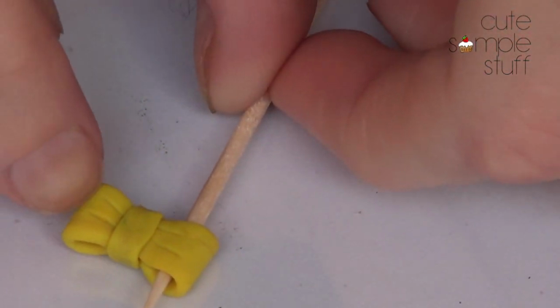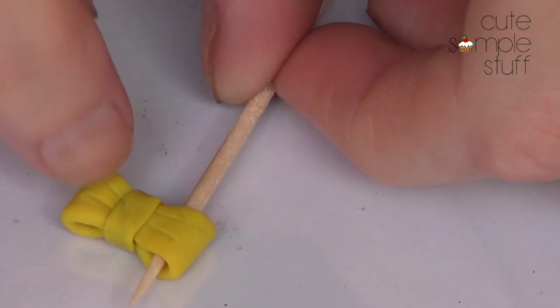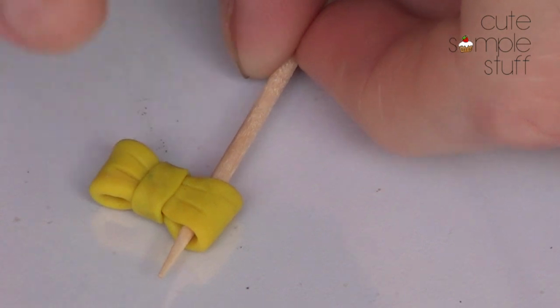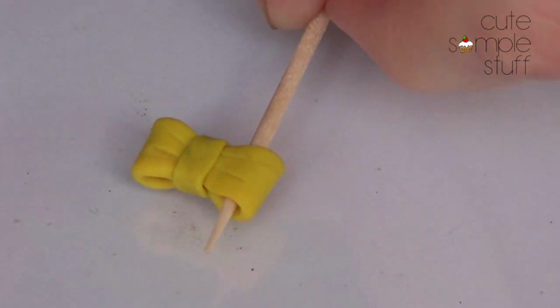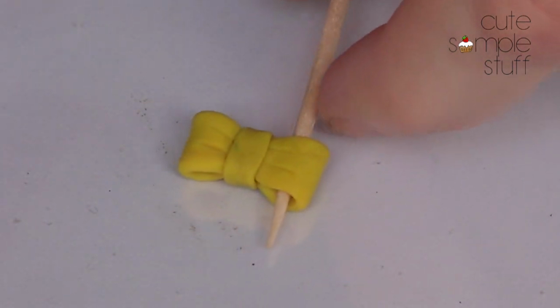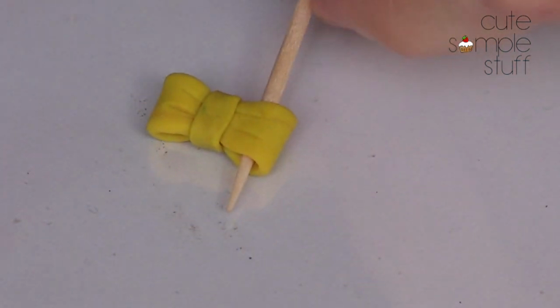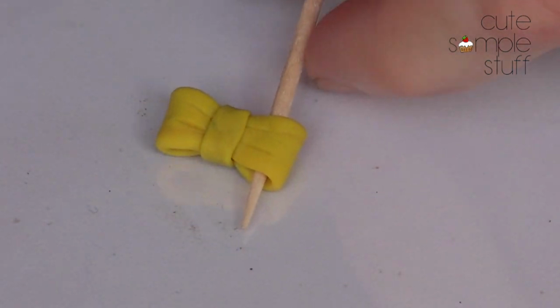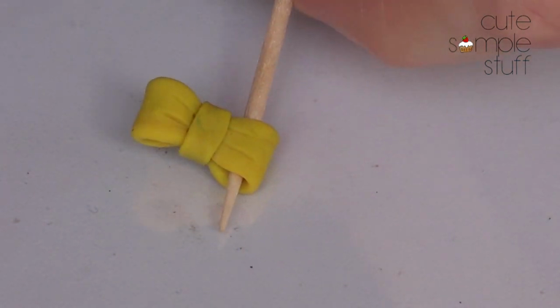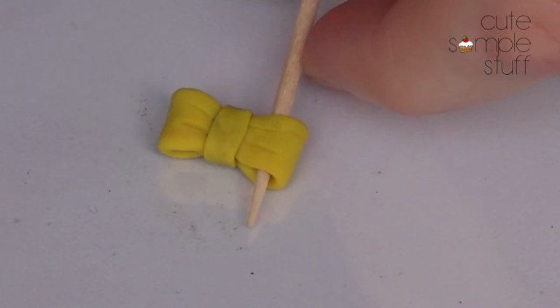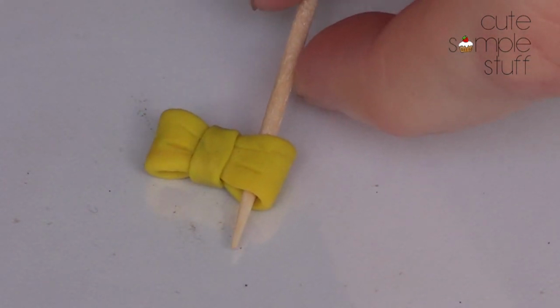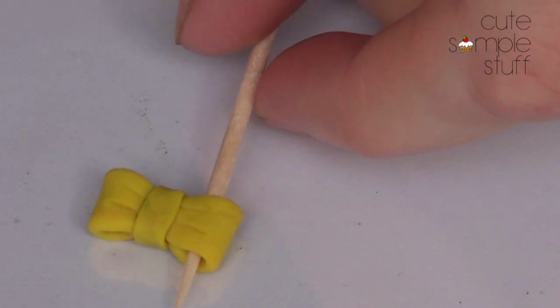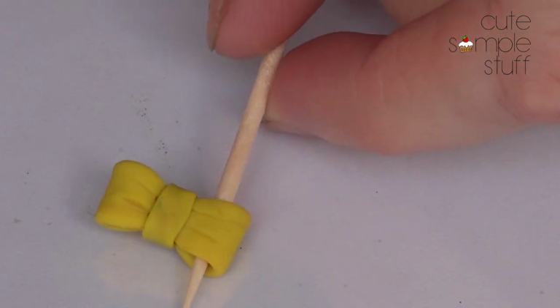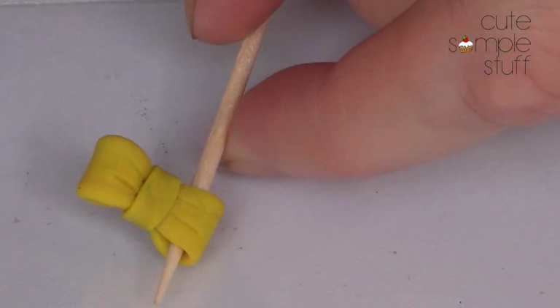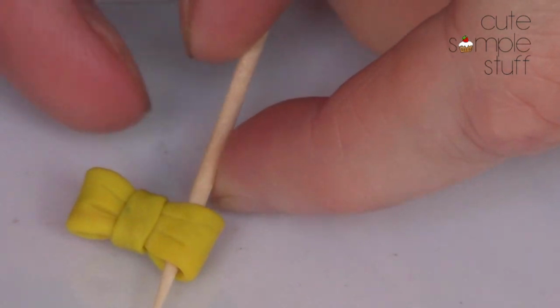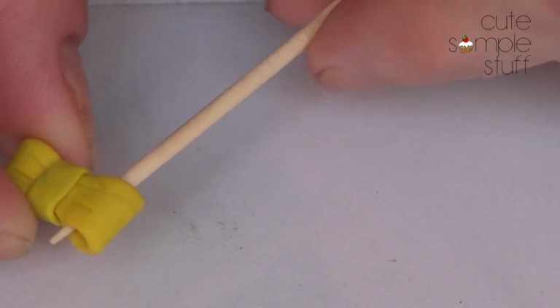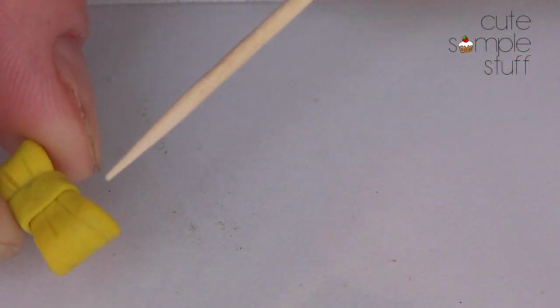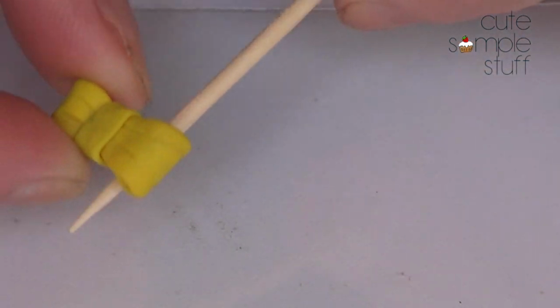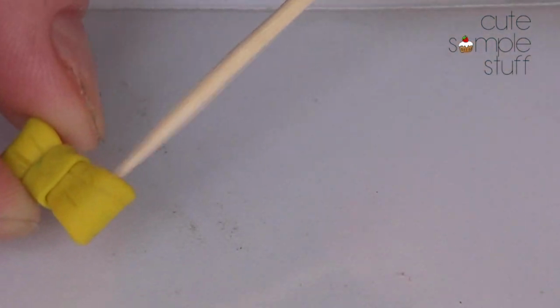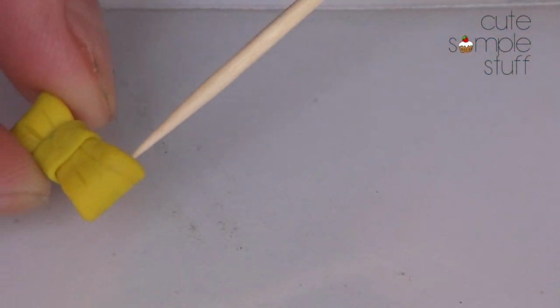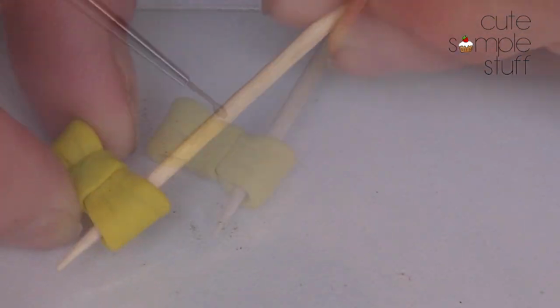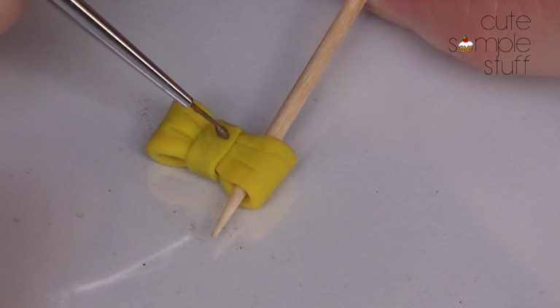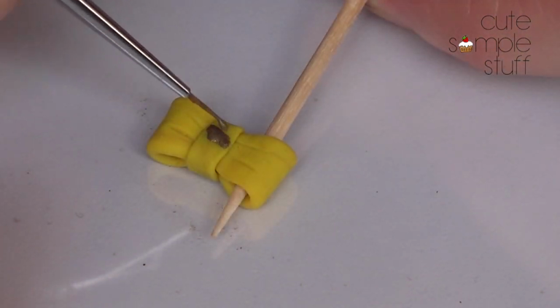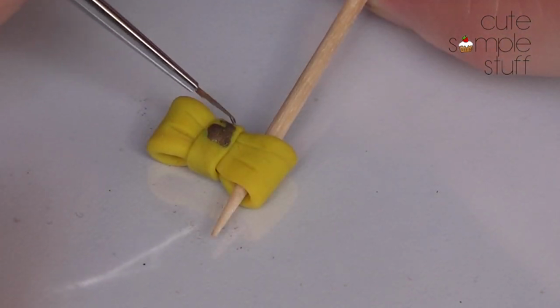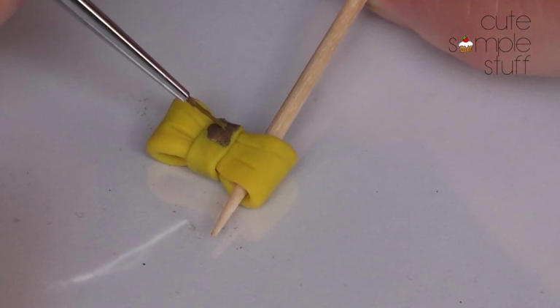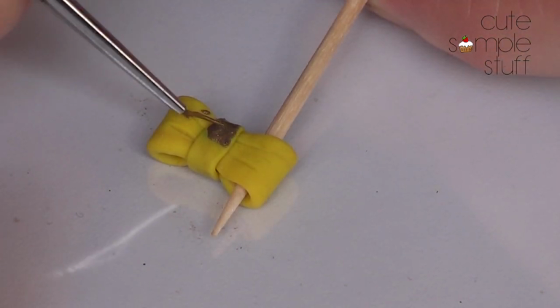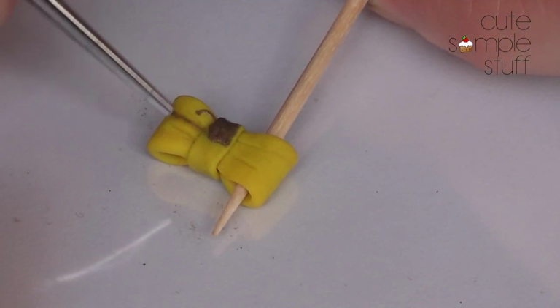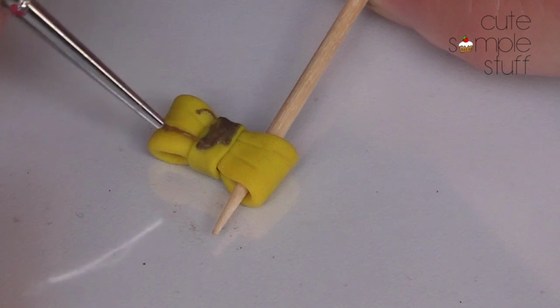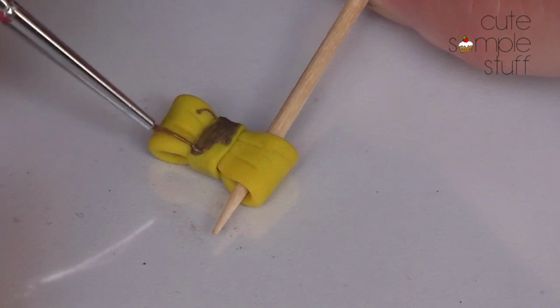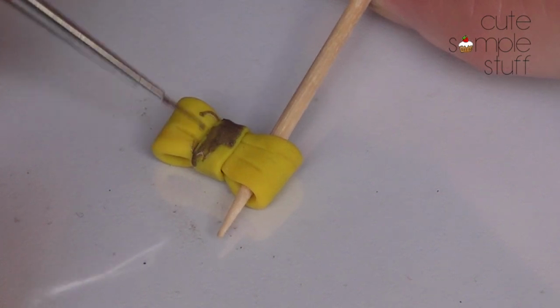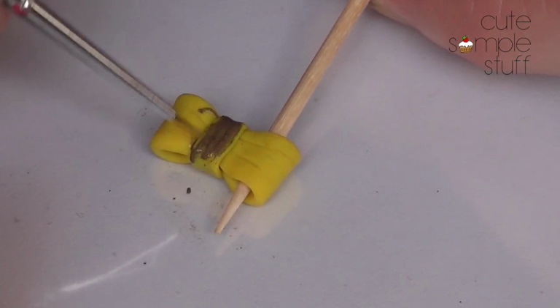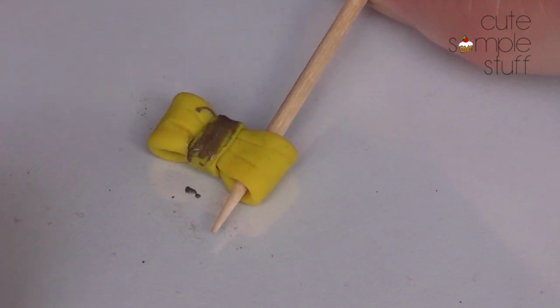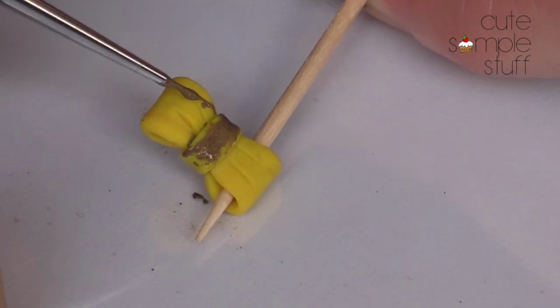My bows are baked, and I forgot to mention that I was going to make them without the toothpicks — remove them just before baking, carefully. So I'm just going to be painting my bow in gold using this really tiny brush.